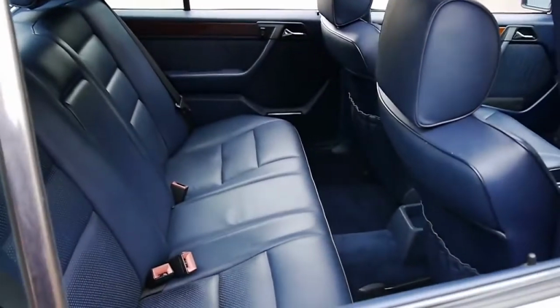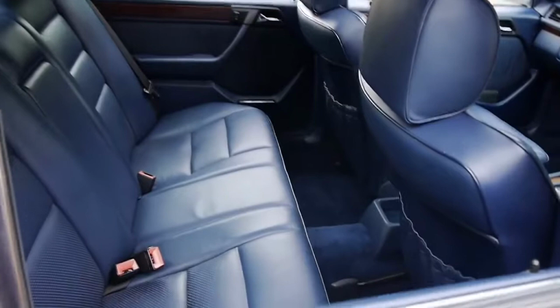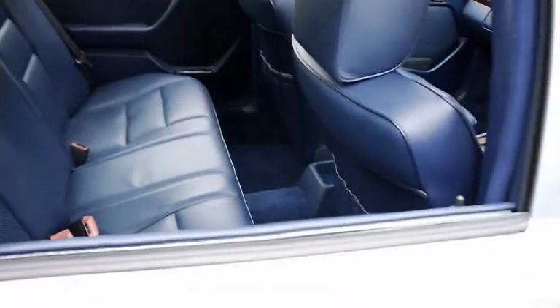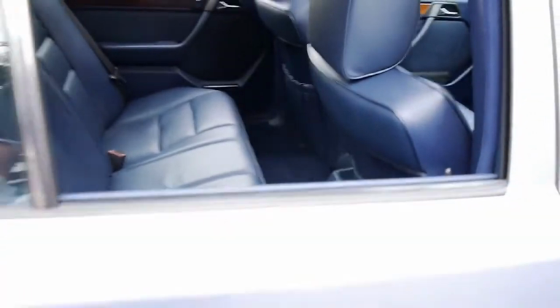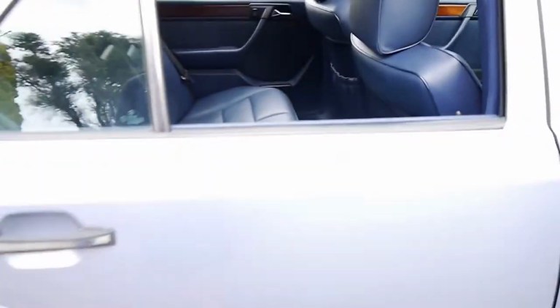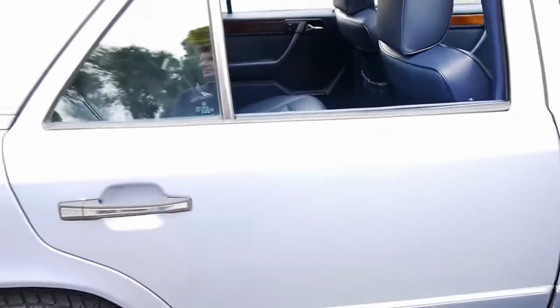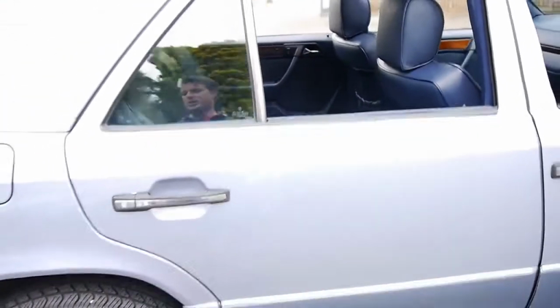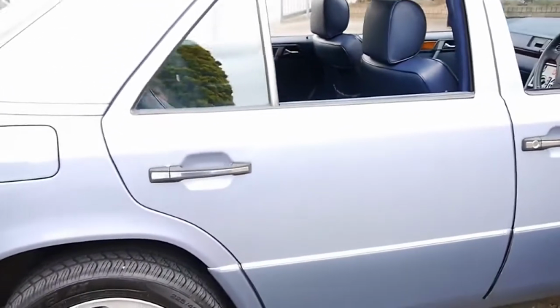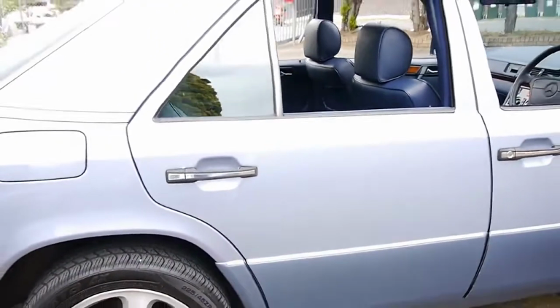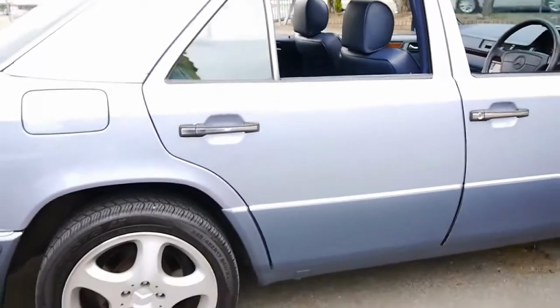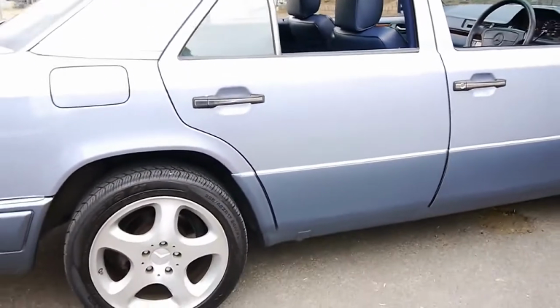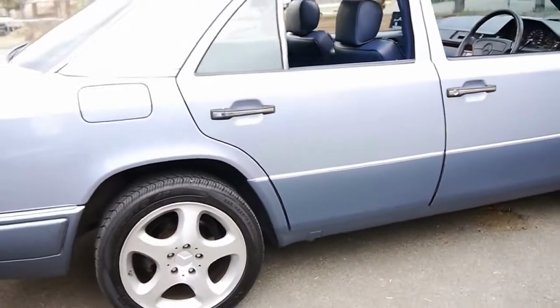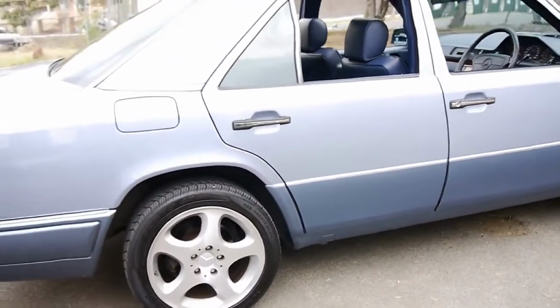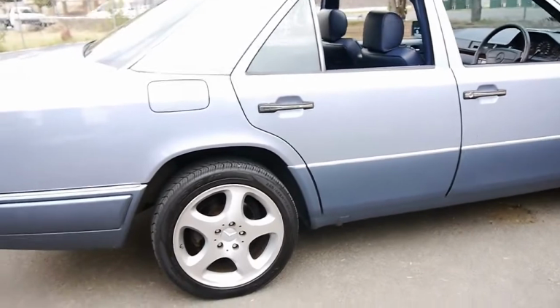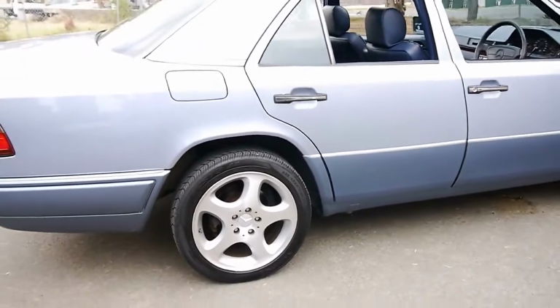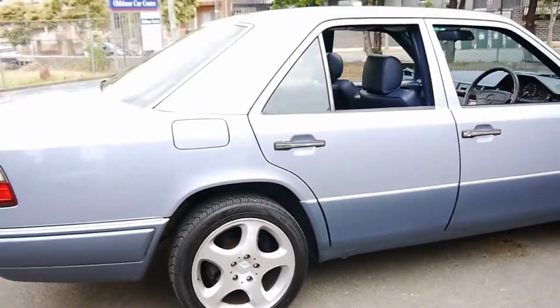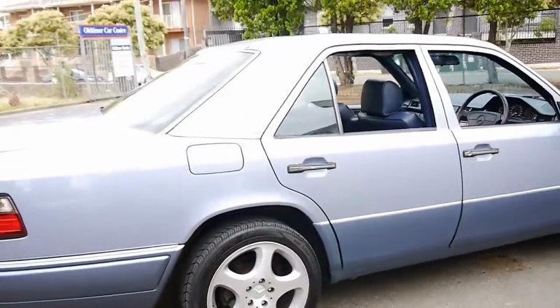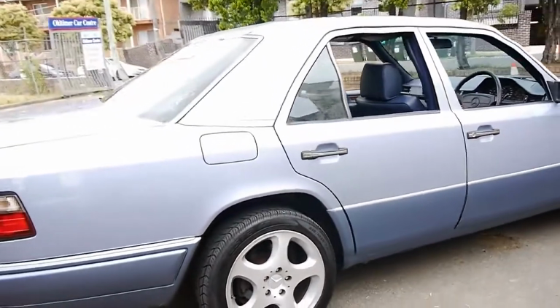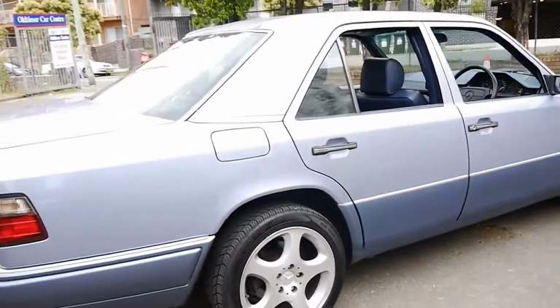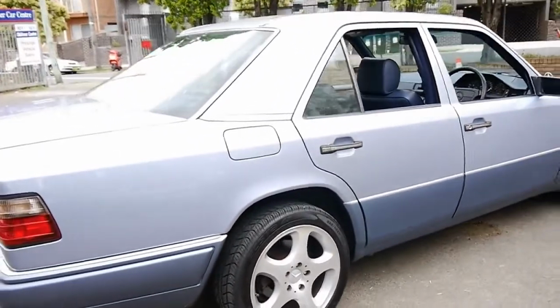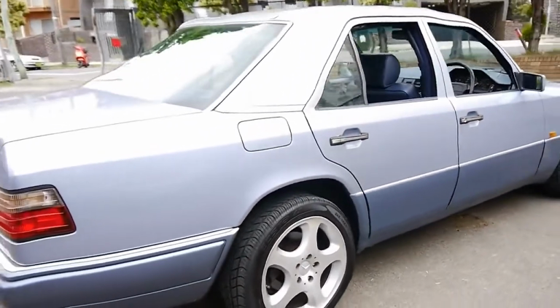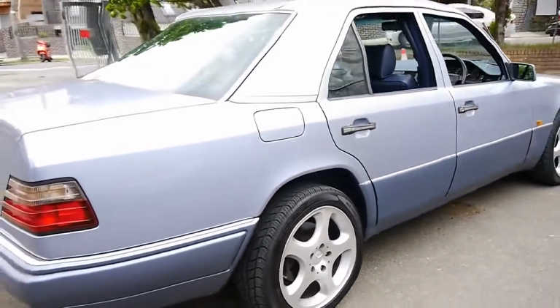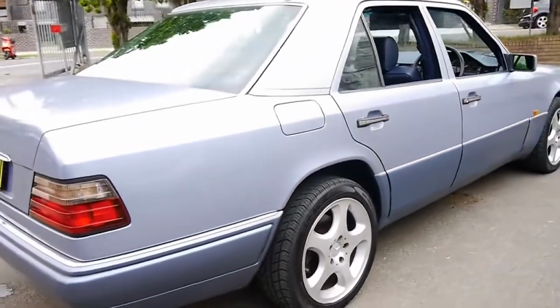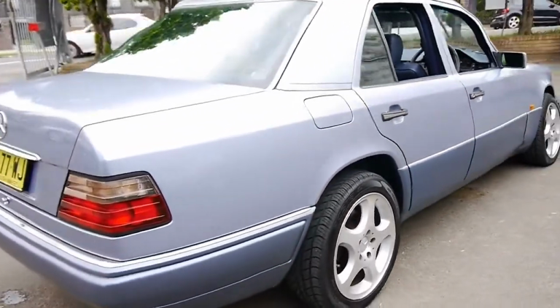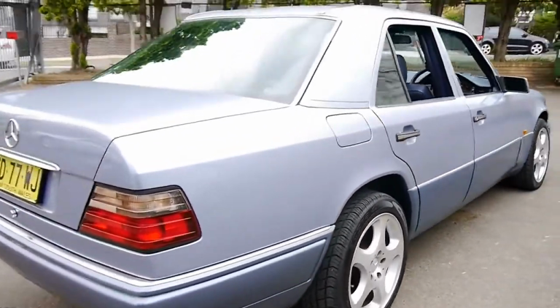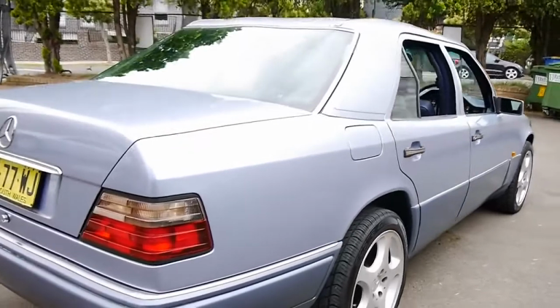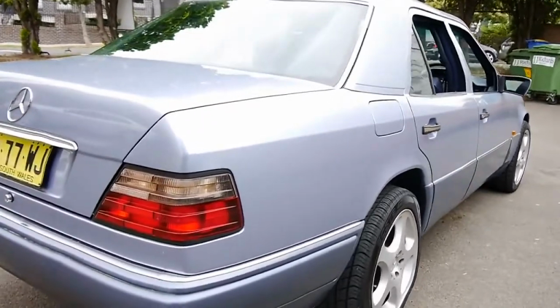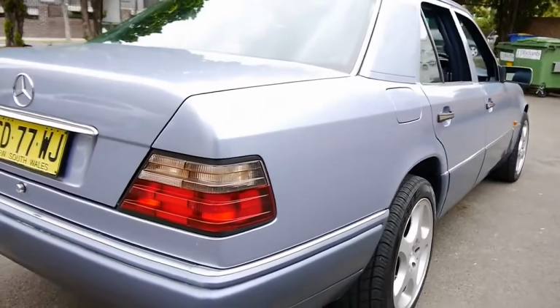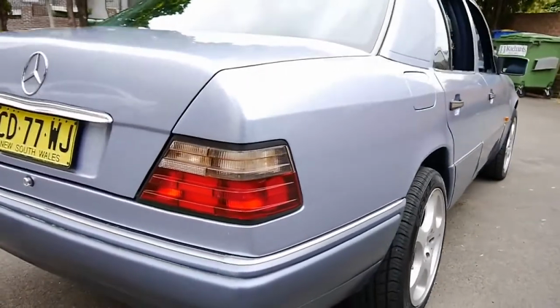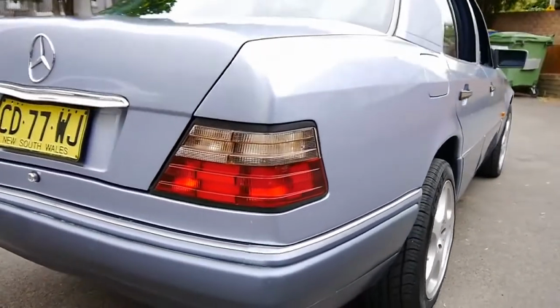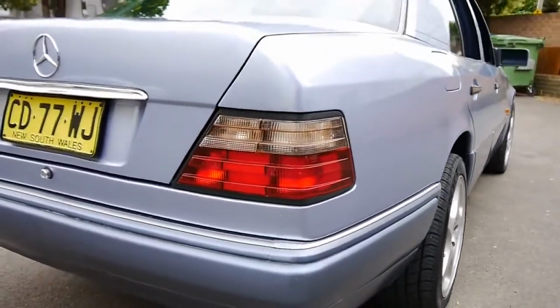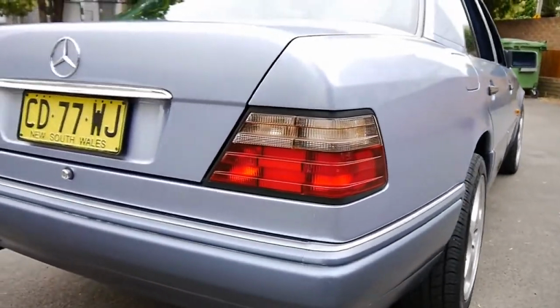The previous owner actually bought these wheels from Mercedes, and I believe he paid between $2,000 and $3,000 for these wheels when he bought them. Looking down the side, it looks to be gun barrel straight.